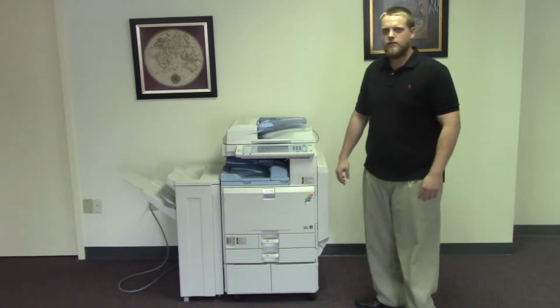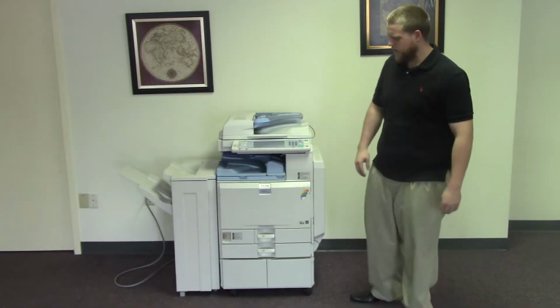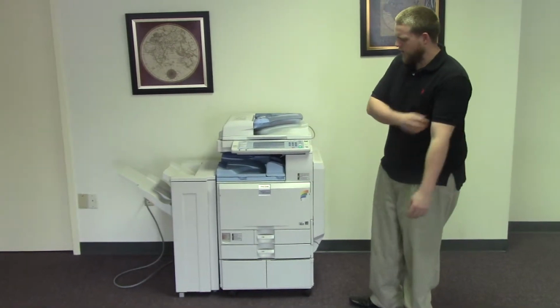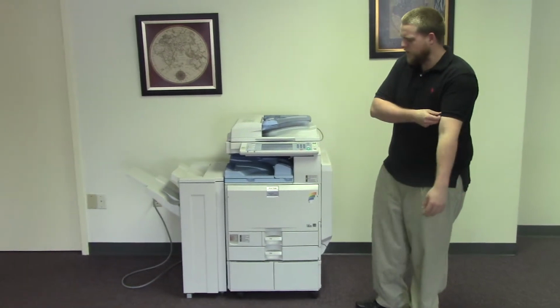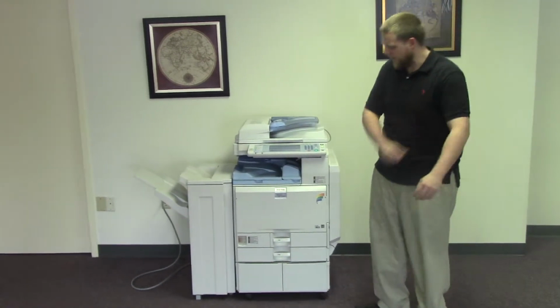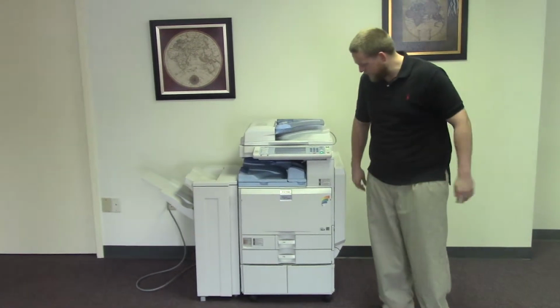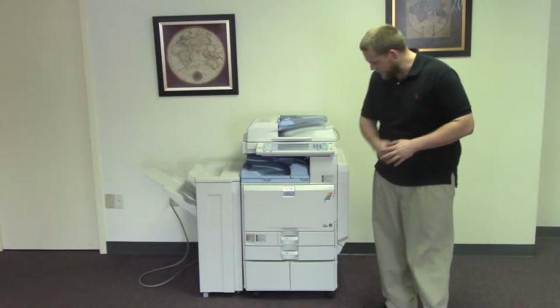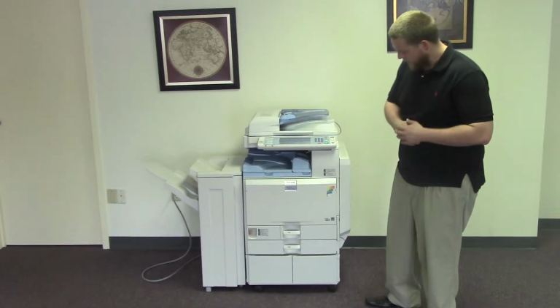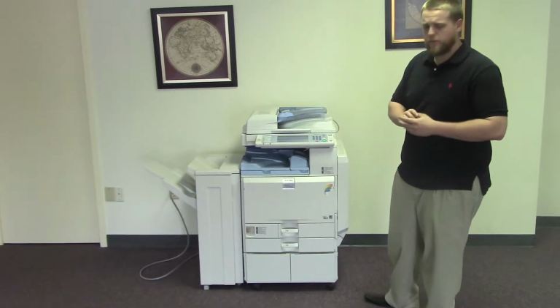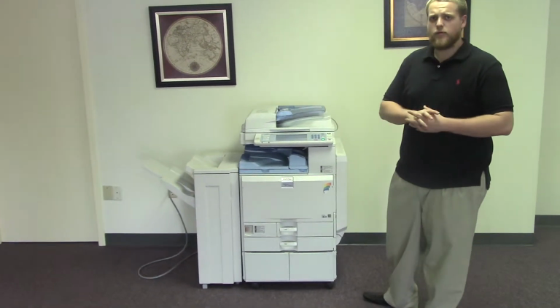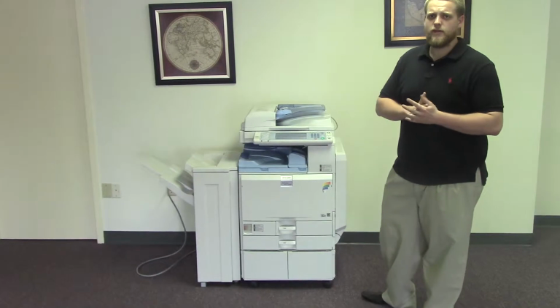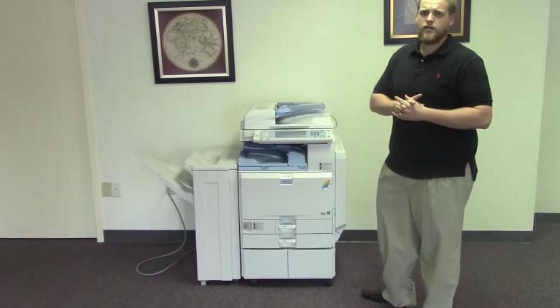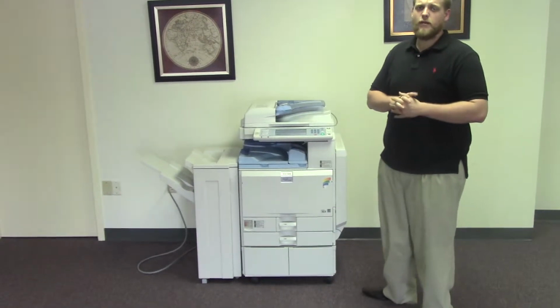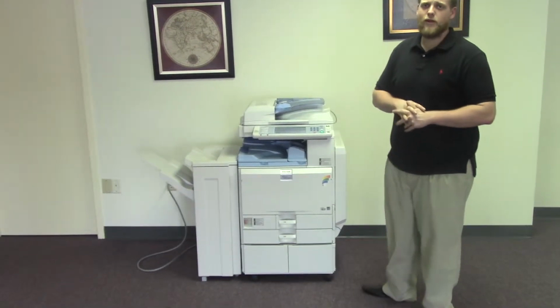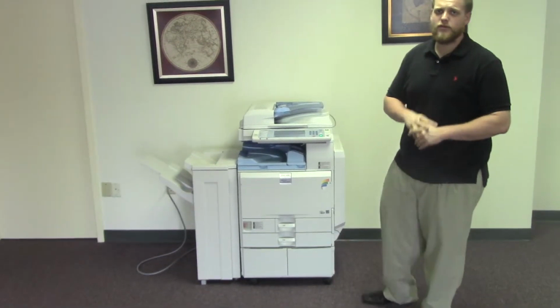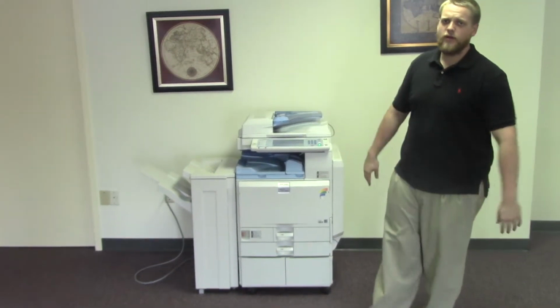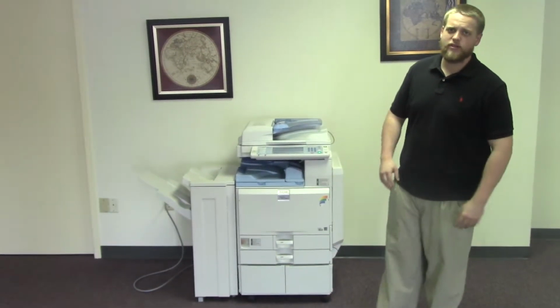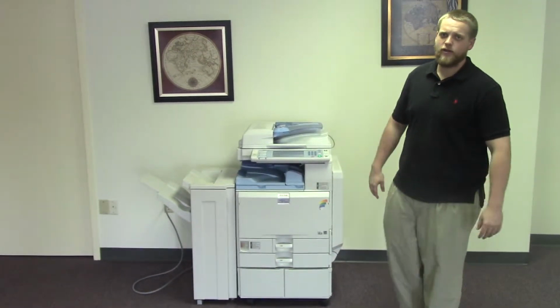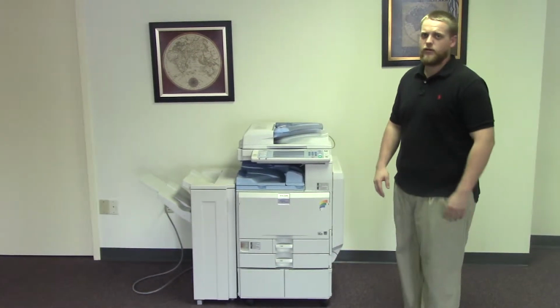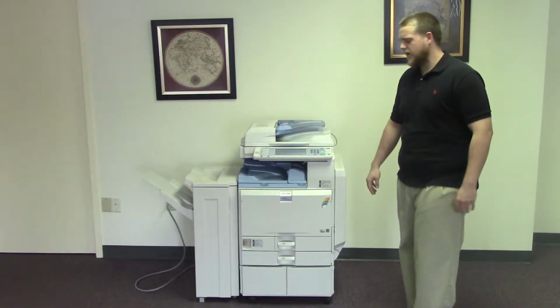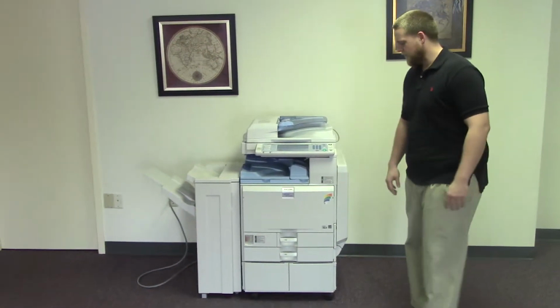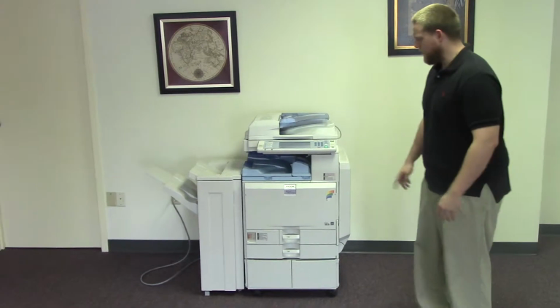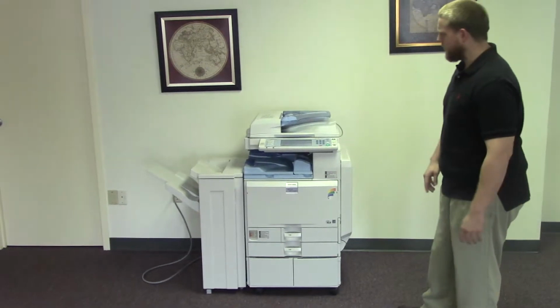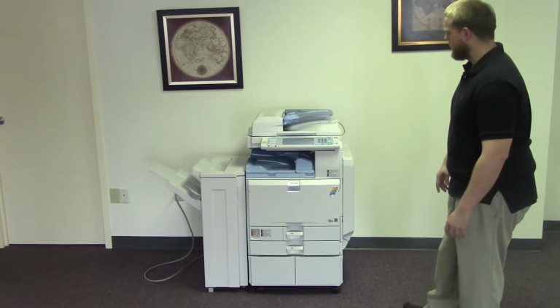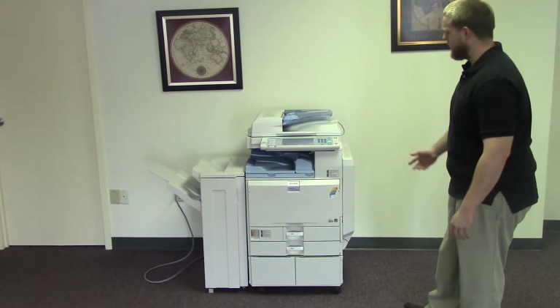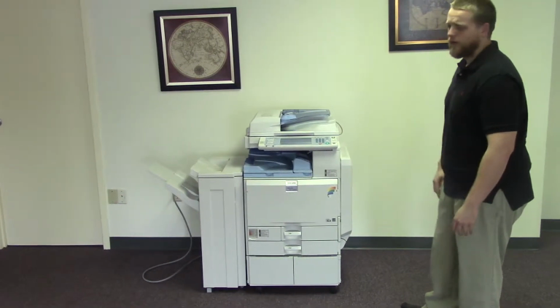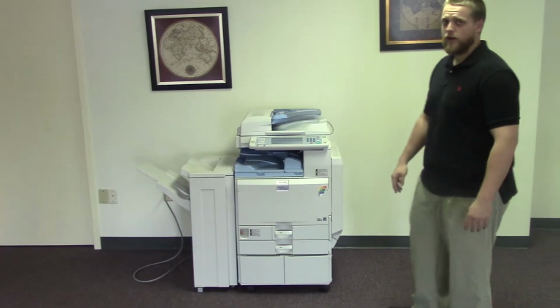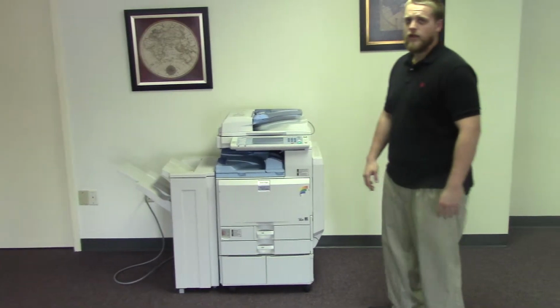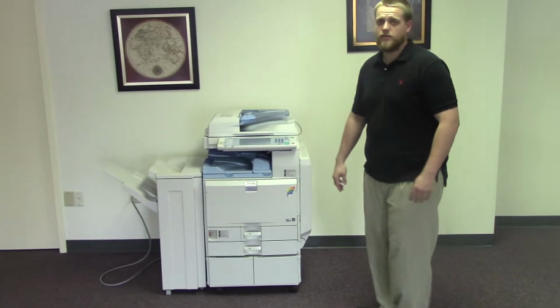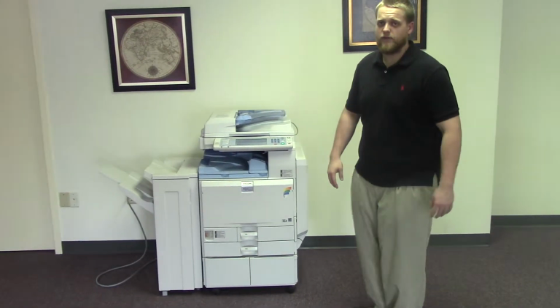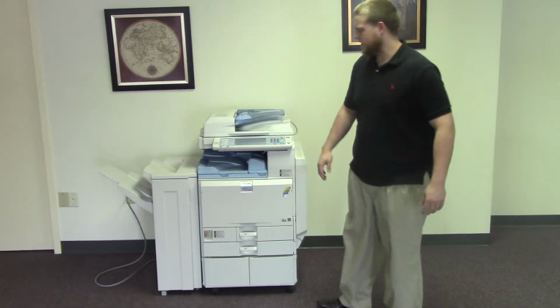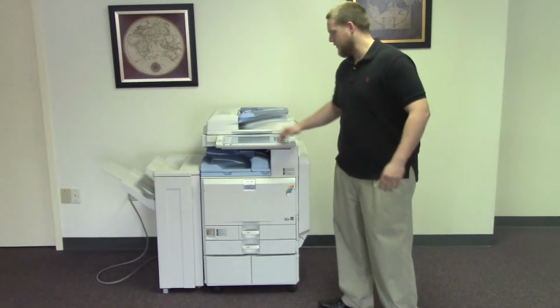This machine is a Ricoh MPC-2000. It's a 20 page per minute multi-function color copier with network printer, network scanner, and it also comes with fax. It has three paper trays — two on the front plus the bypass on the right — and comes with the upgraded finisher with stapling features.